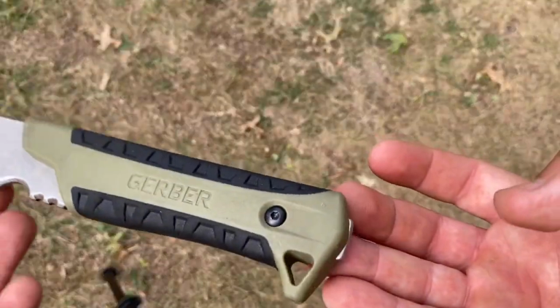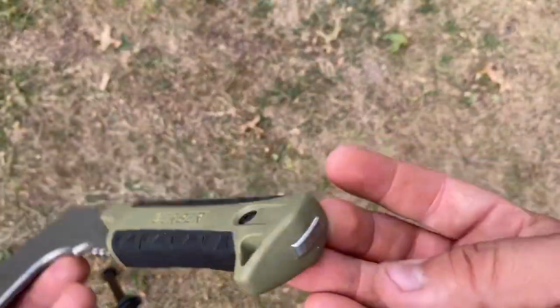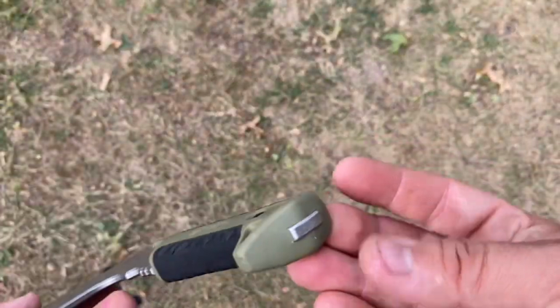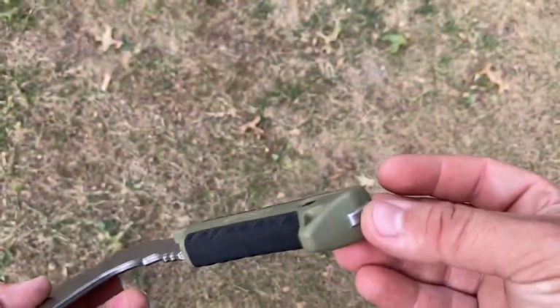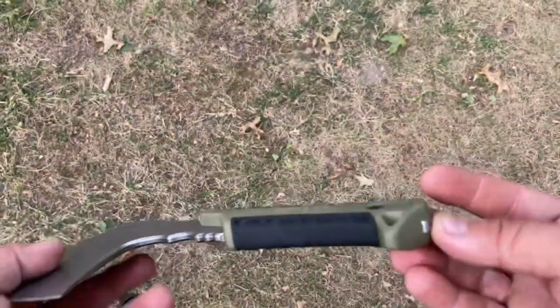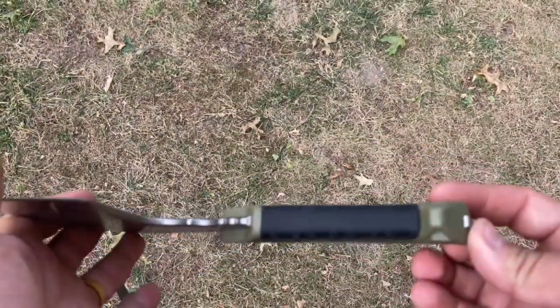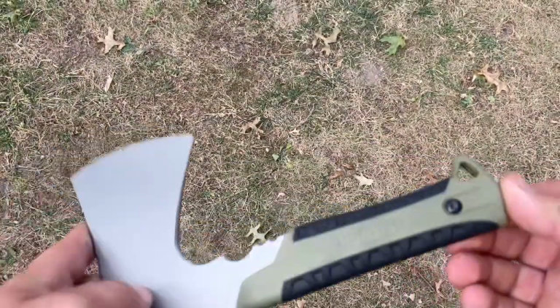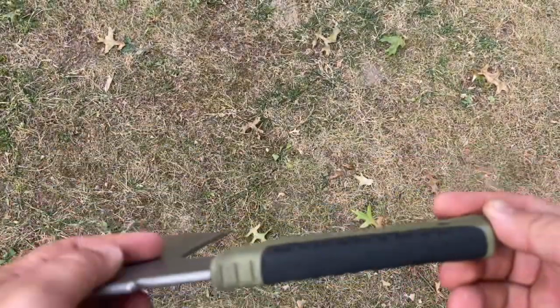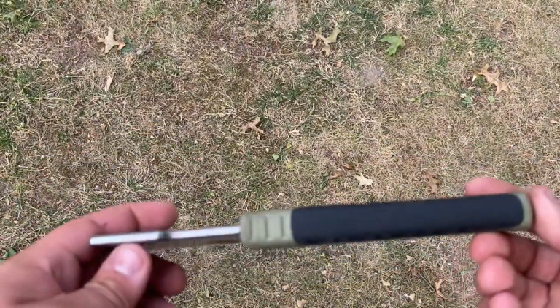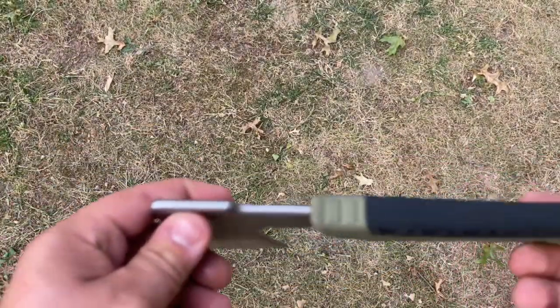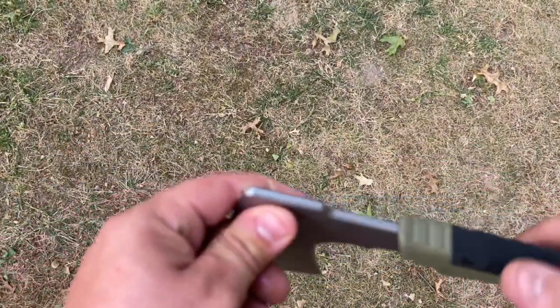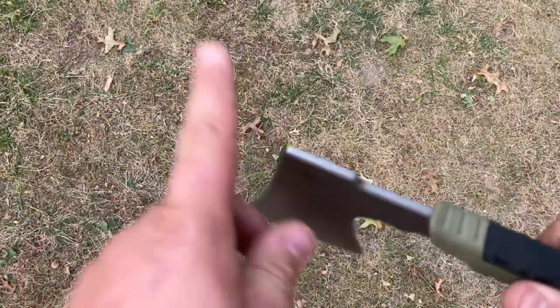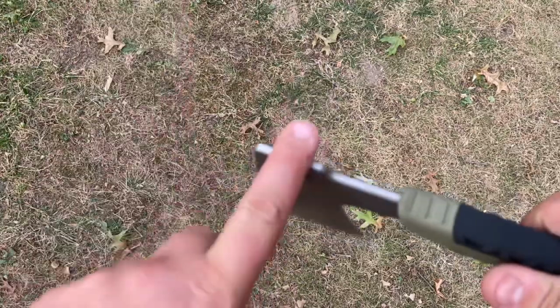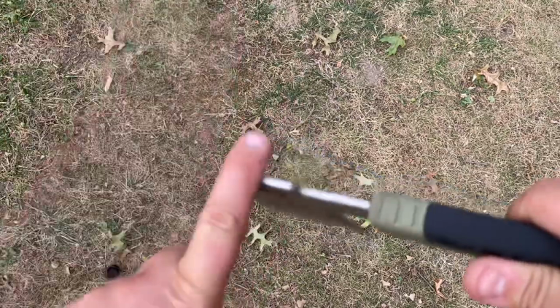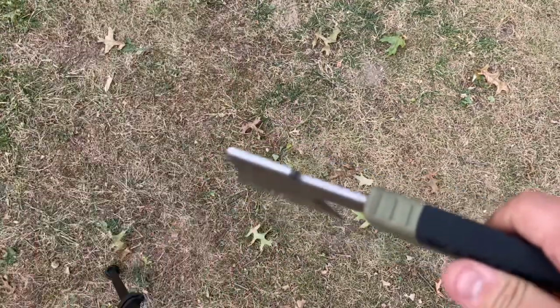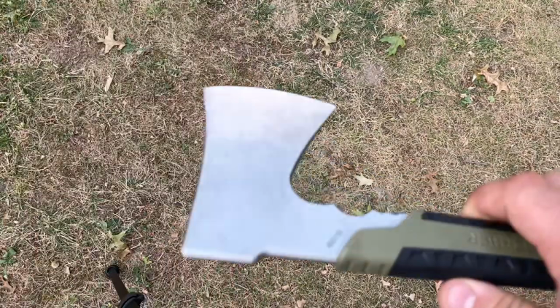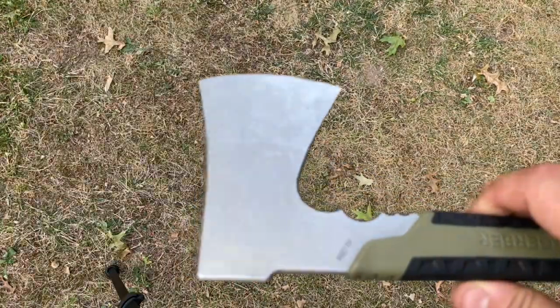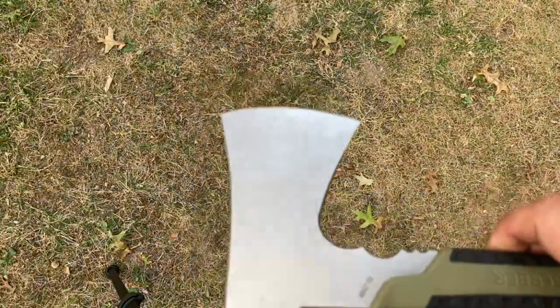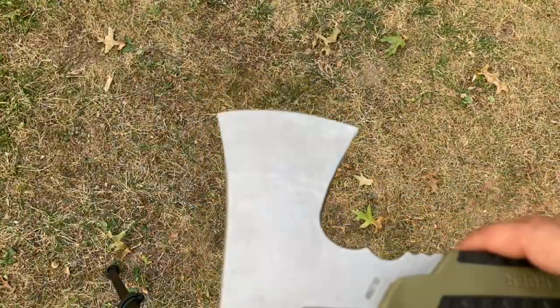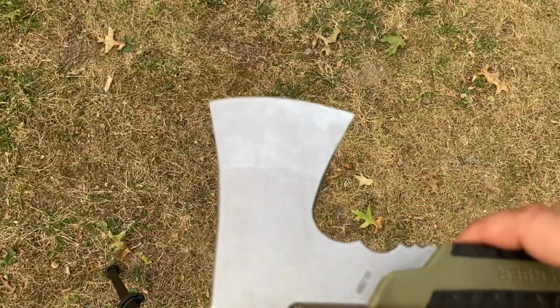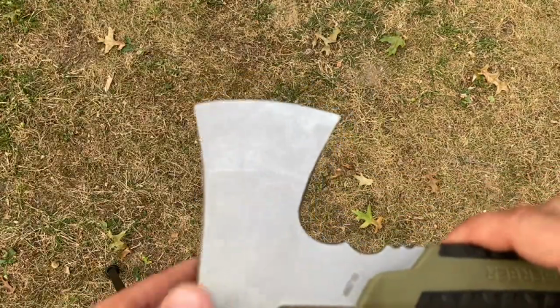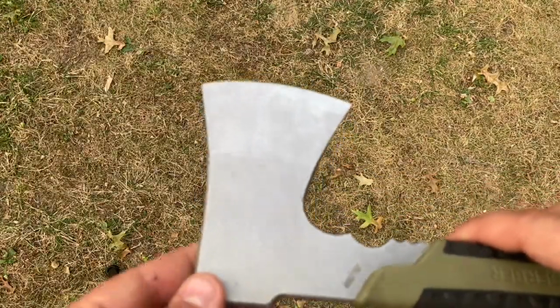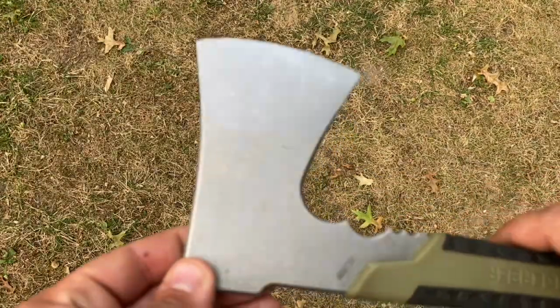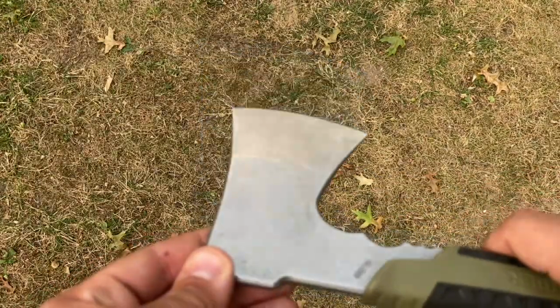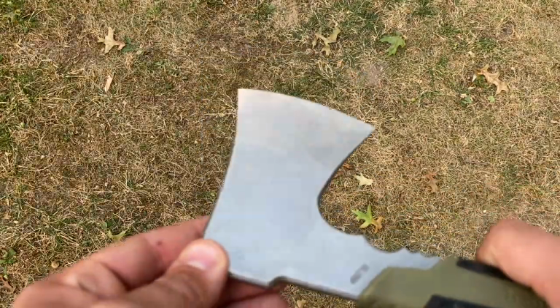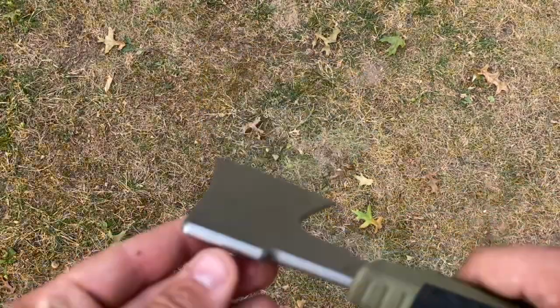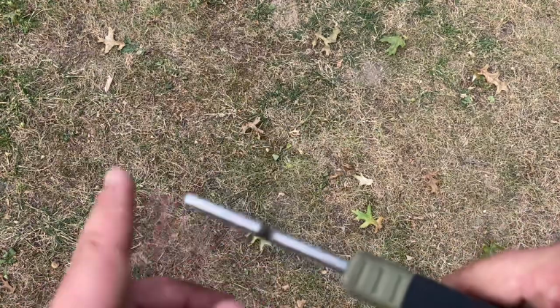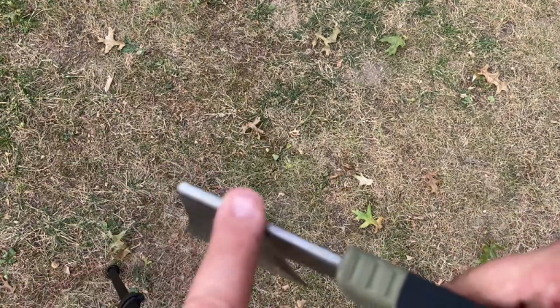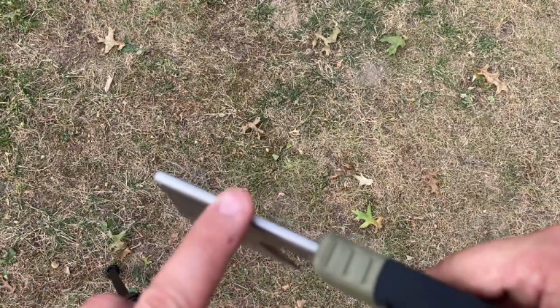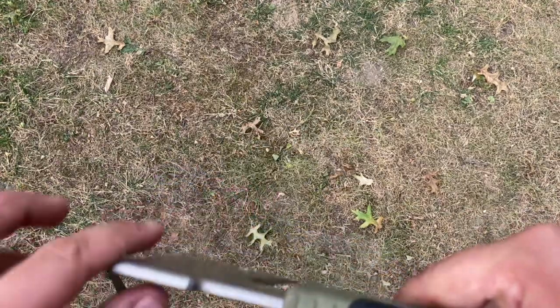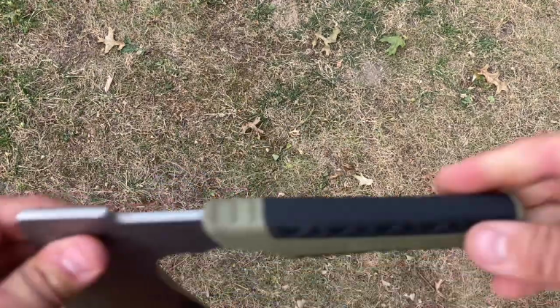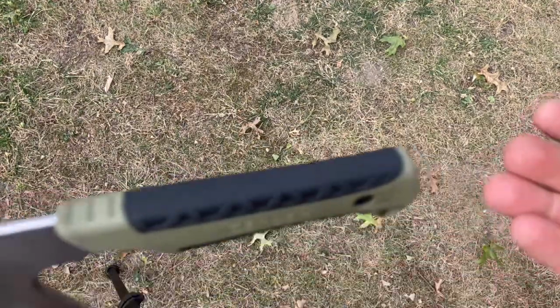It's got a full tang, as you can see. So if you need to smack the crap out of it to help you split some wood or cut some wood, you can do it and it won't break.